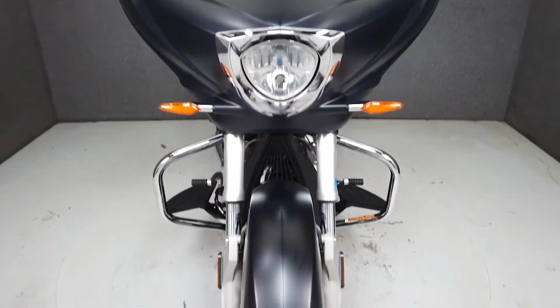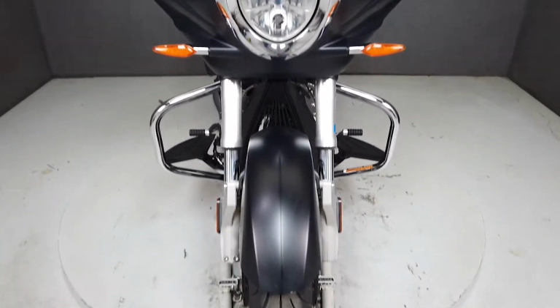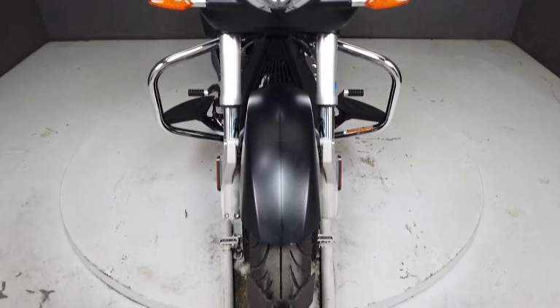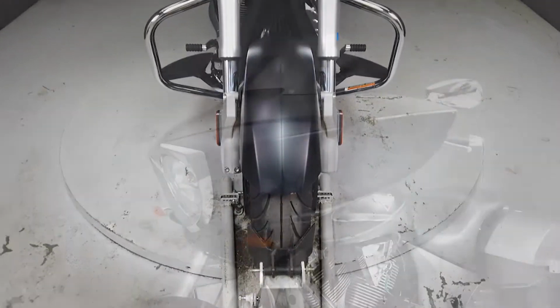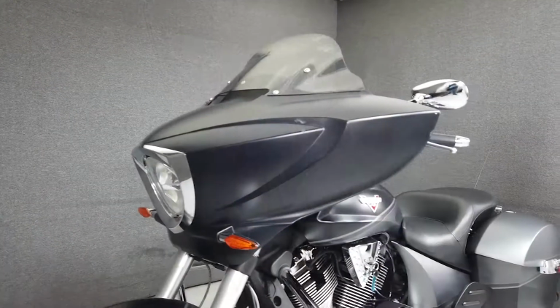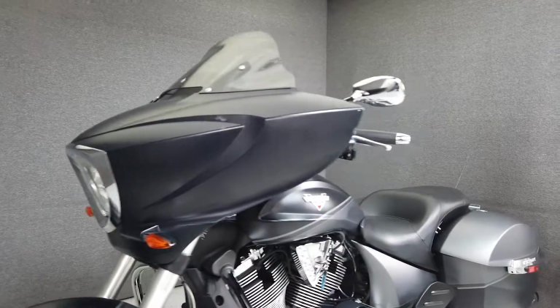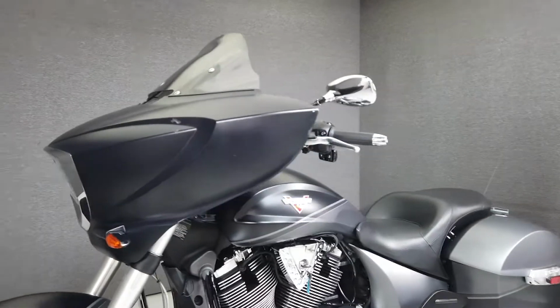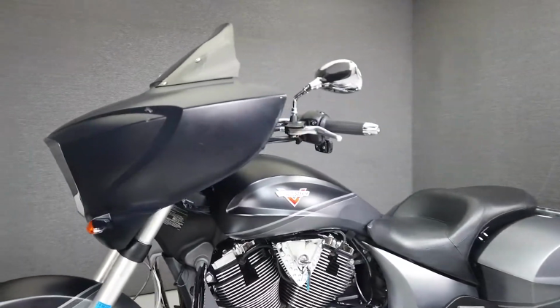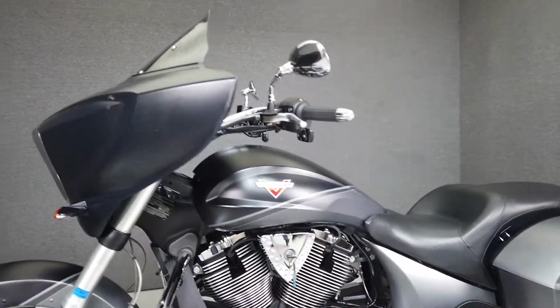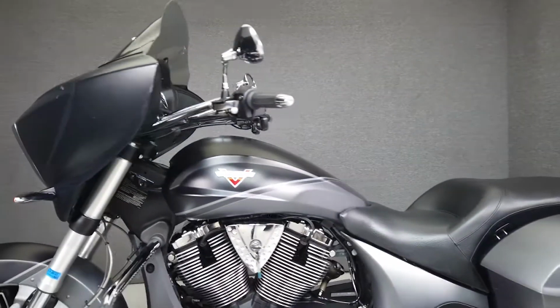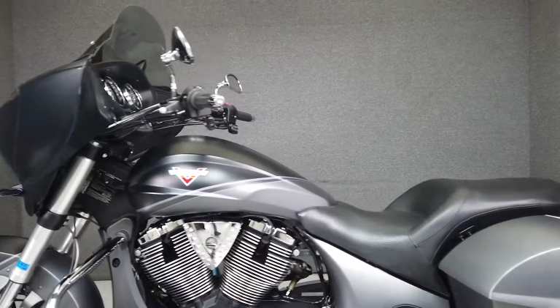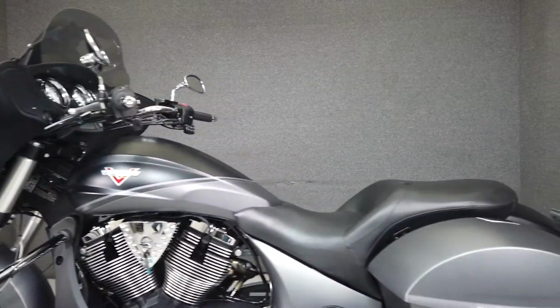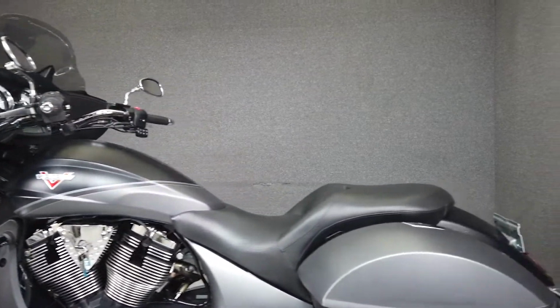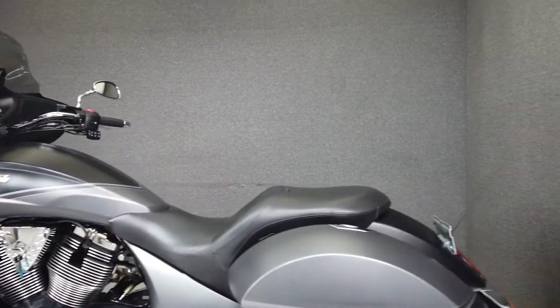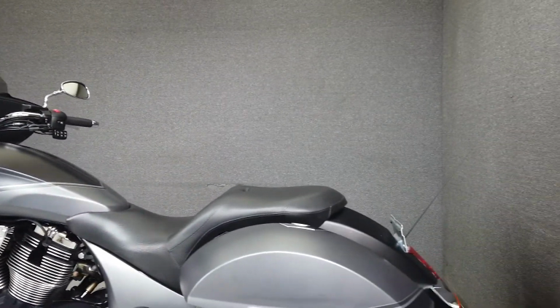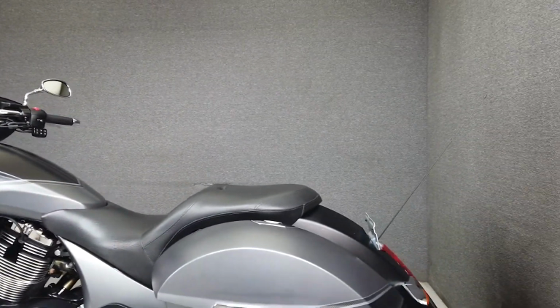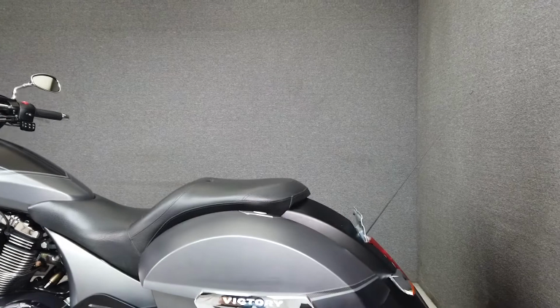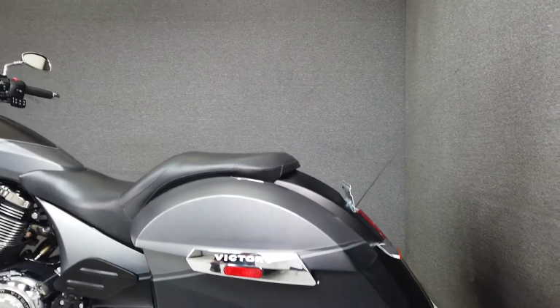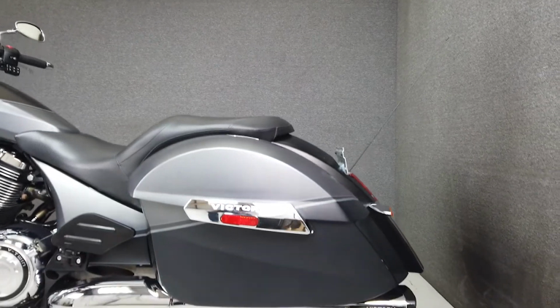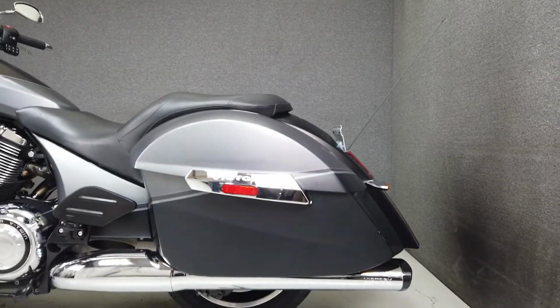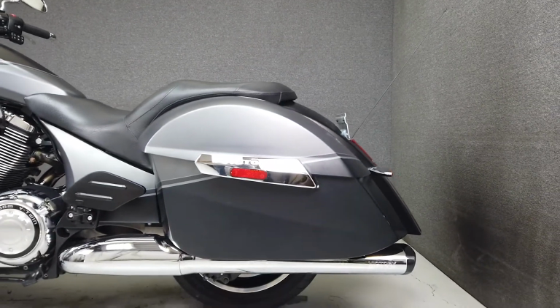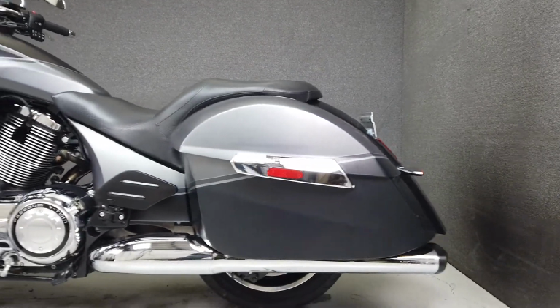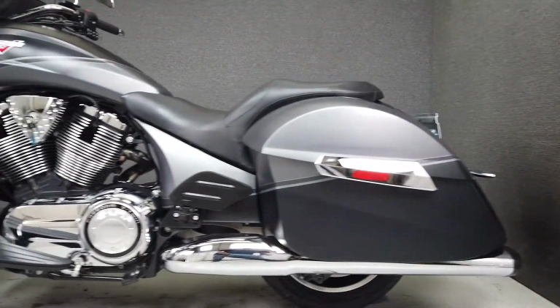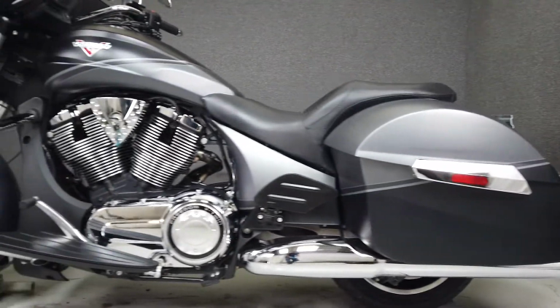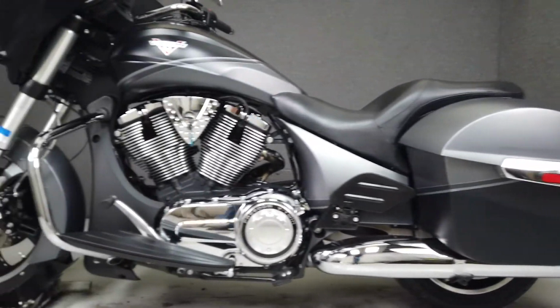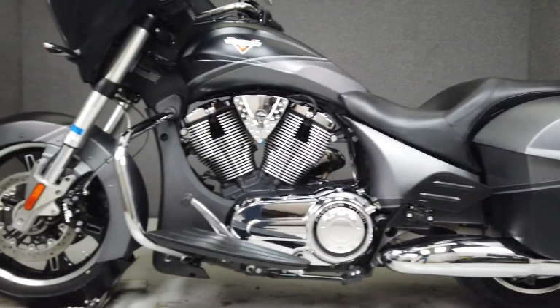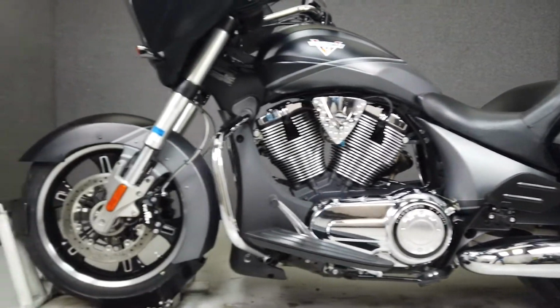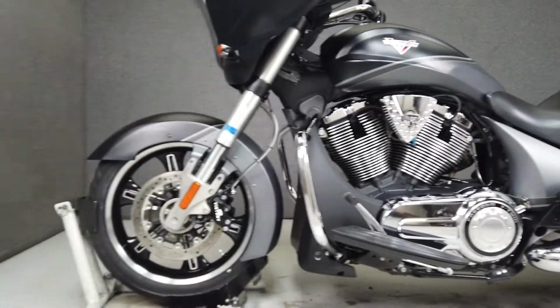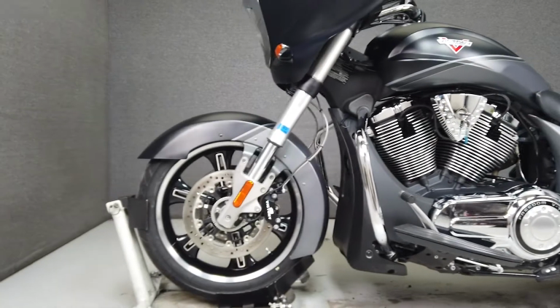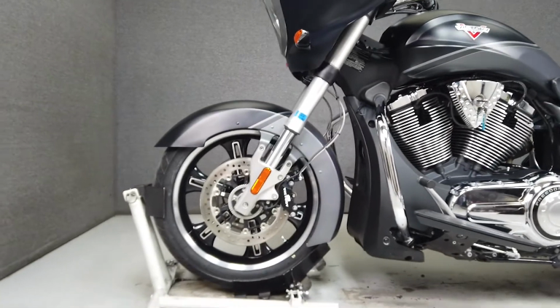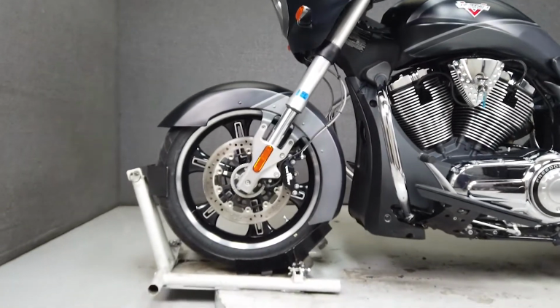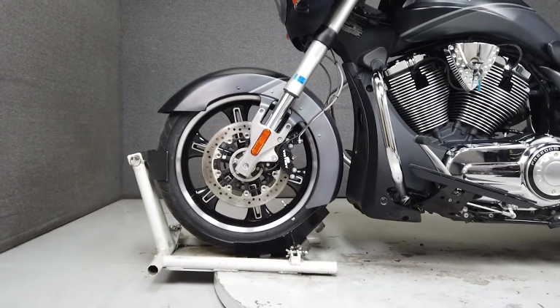Power aside, it comes equipped with a multifunction two-speaker stereo system, cruise control, anti-lock brakes, heated seats, and heated grips. Weighing in at 765 pounds and sporting a lower seat height of 26.3 inches, this bagger checks all of the big touring boxes.